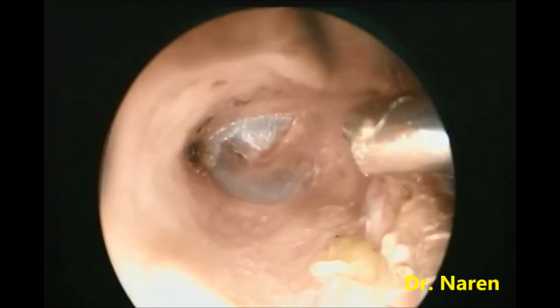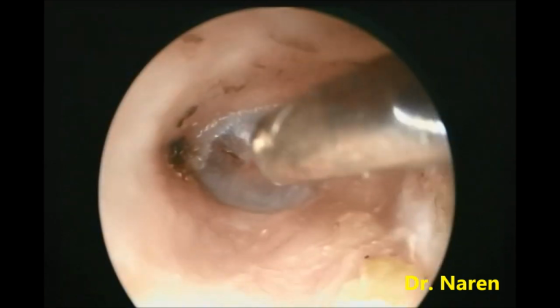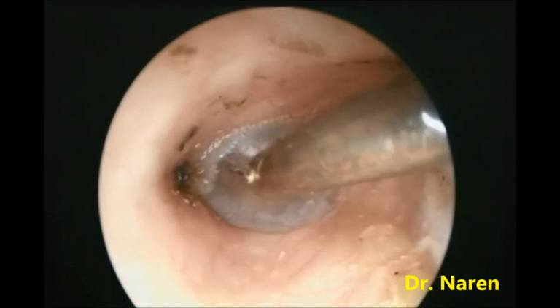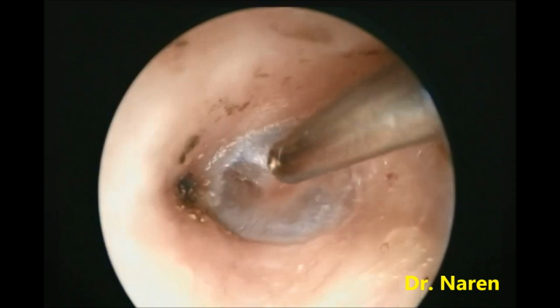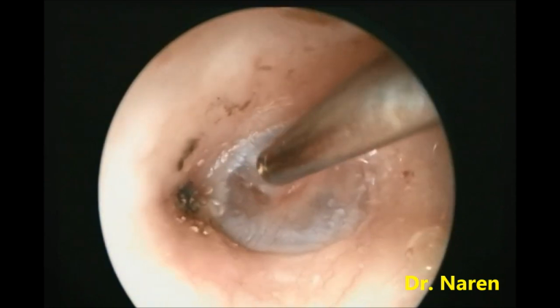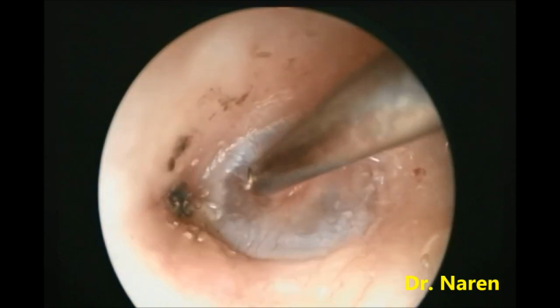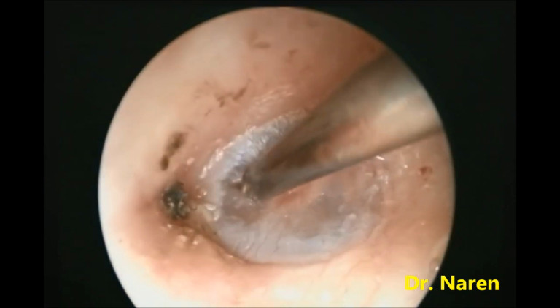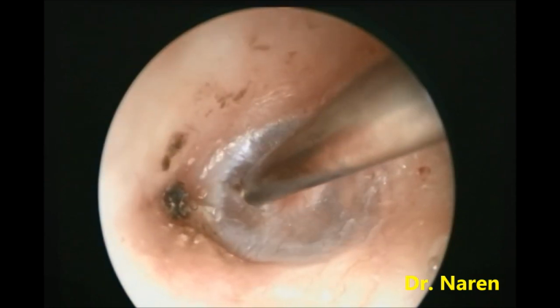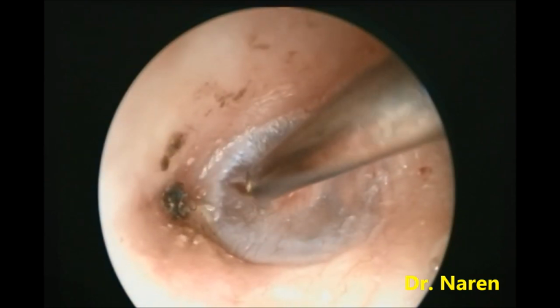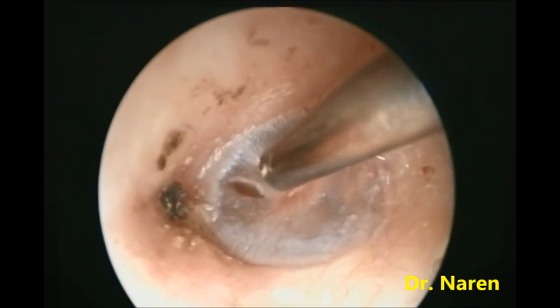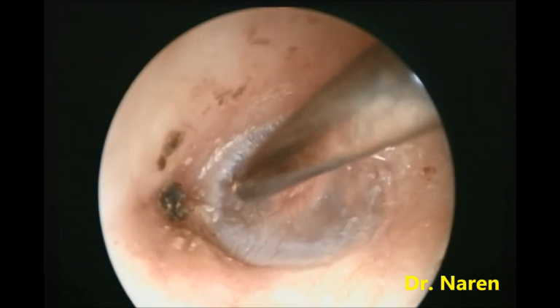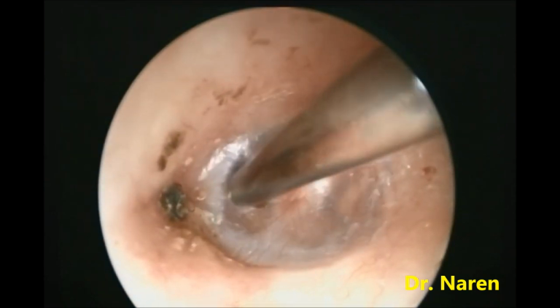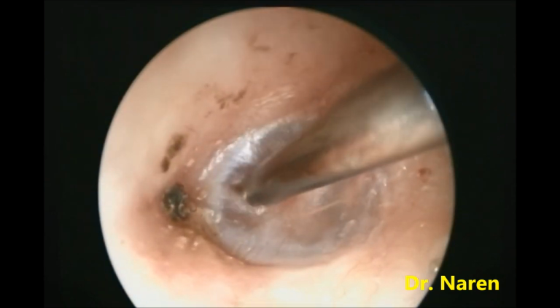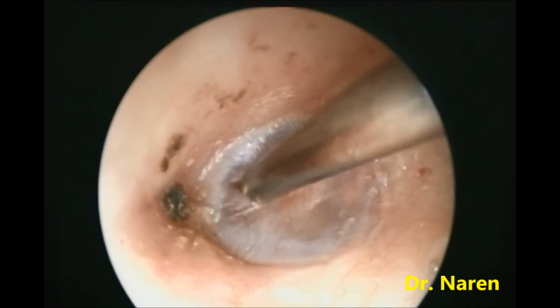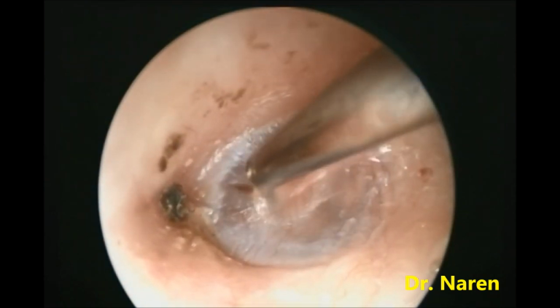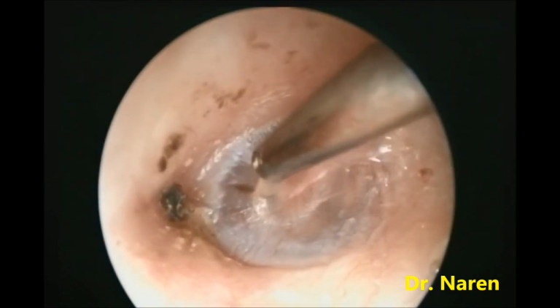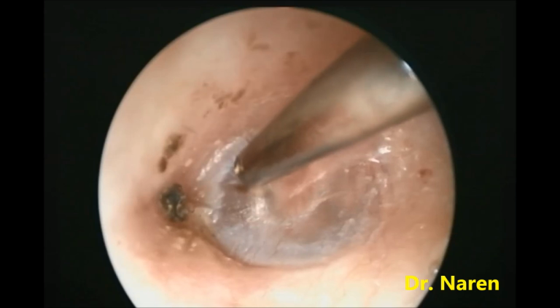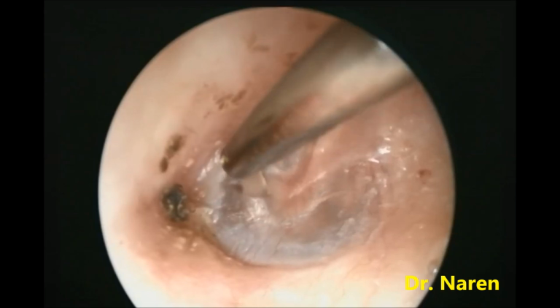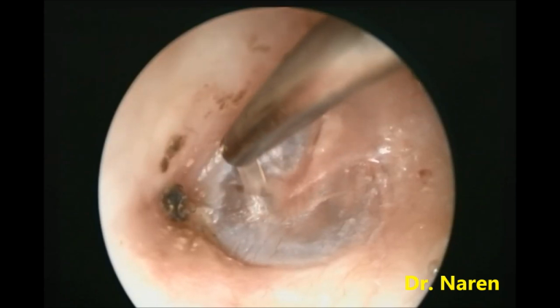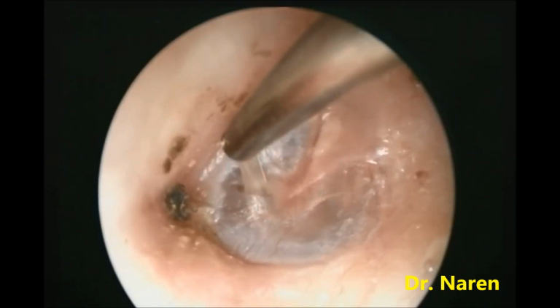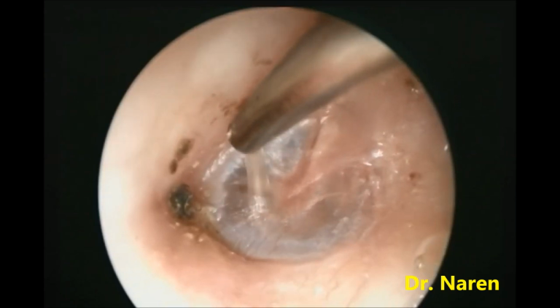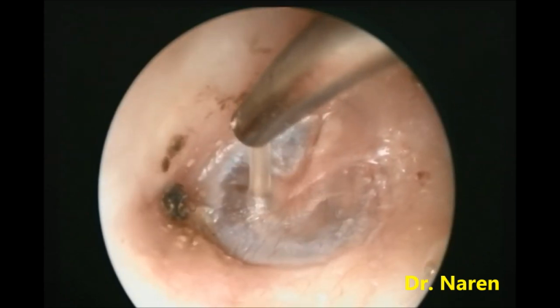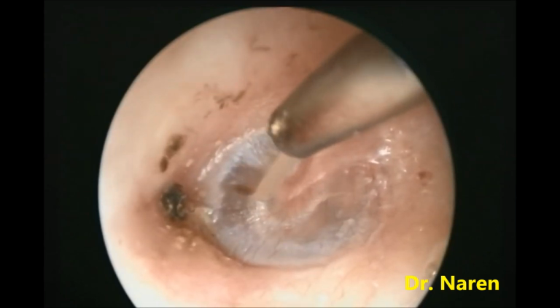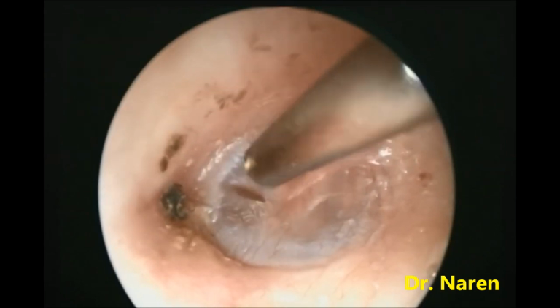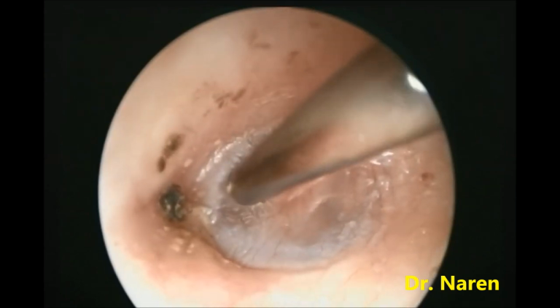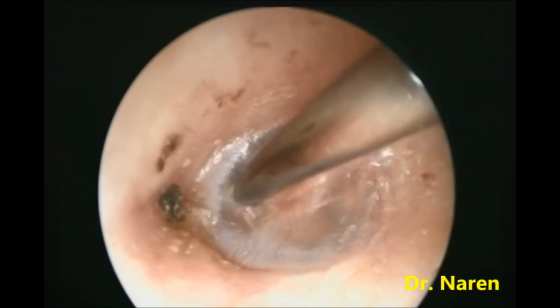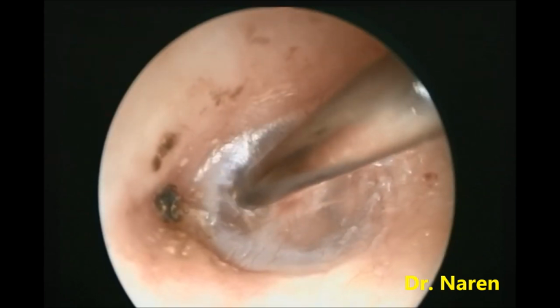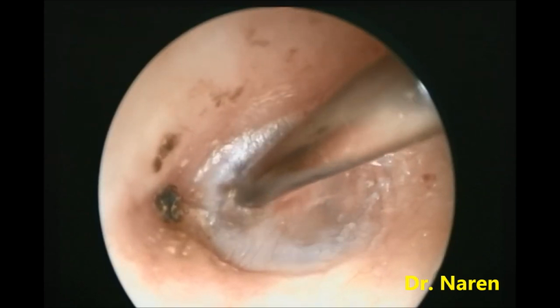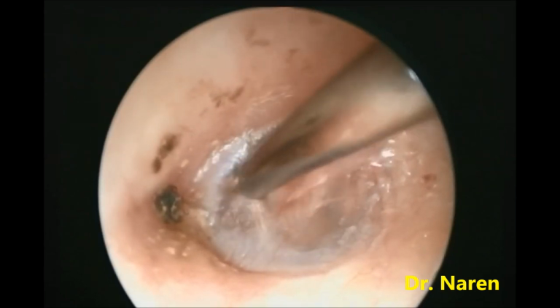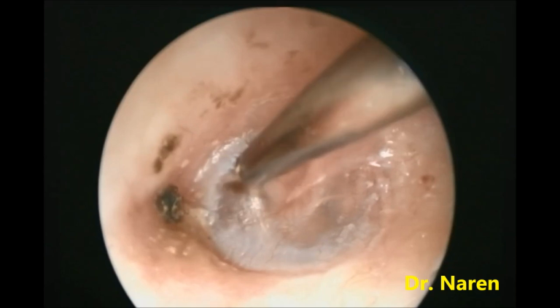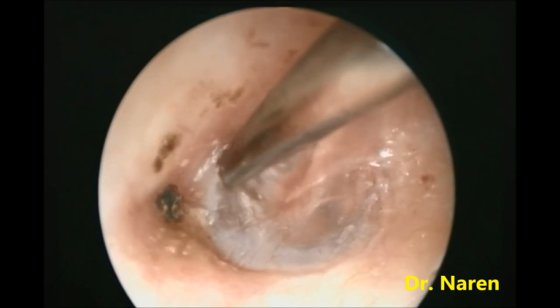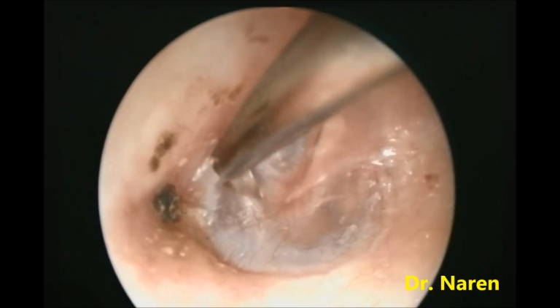After this step, we are going to suck out the fluids present in the middle ear. You can see a thick fluid coming from the middle ear which is responsible for the hearing loss of the patient.